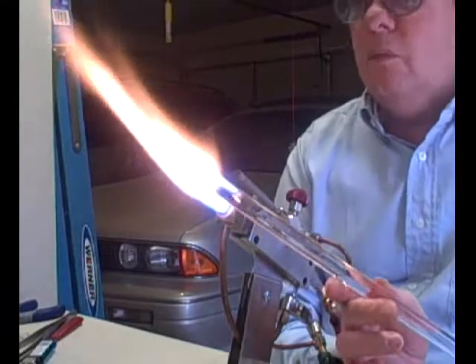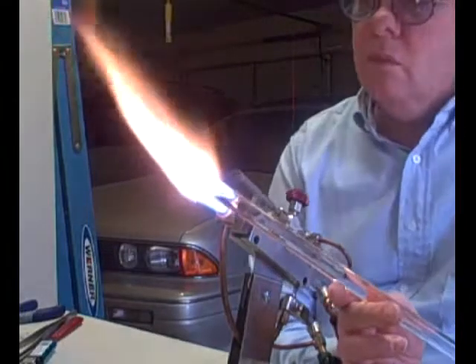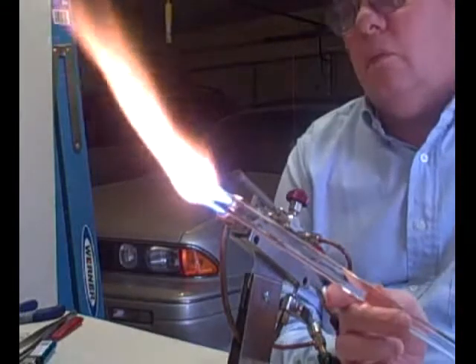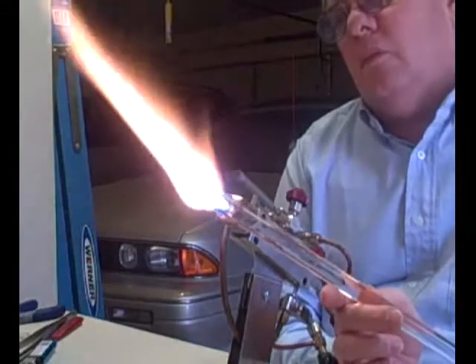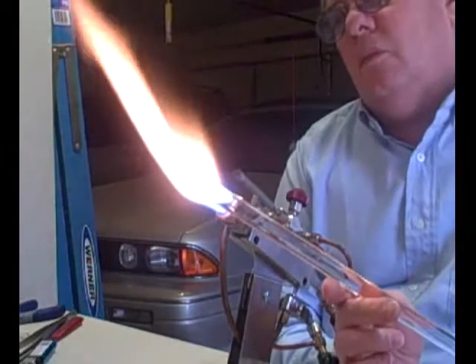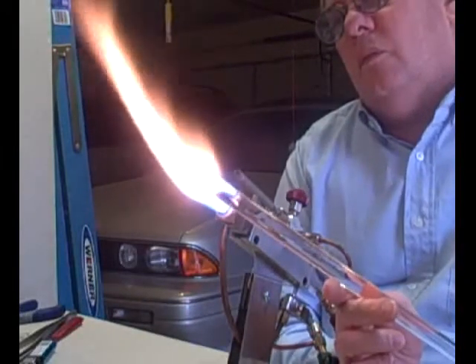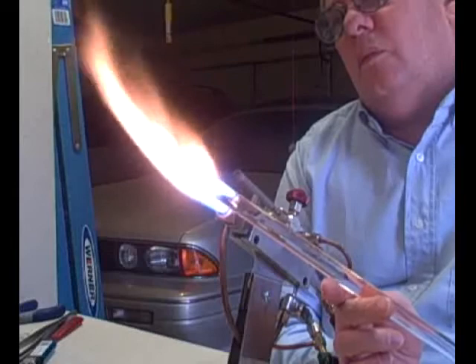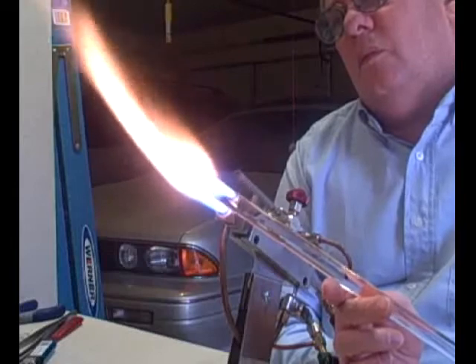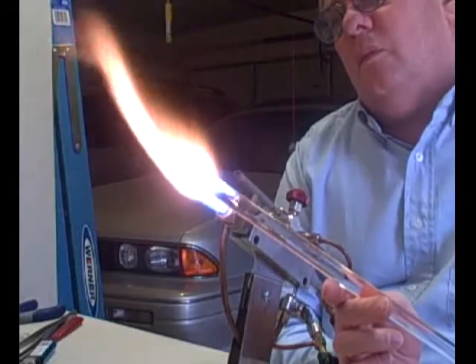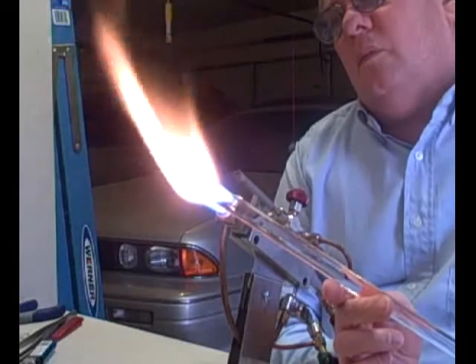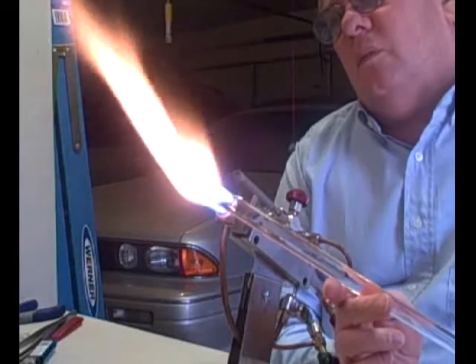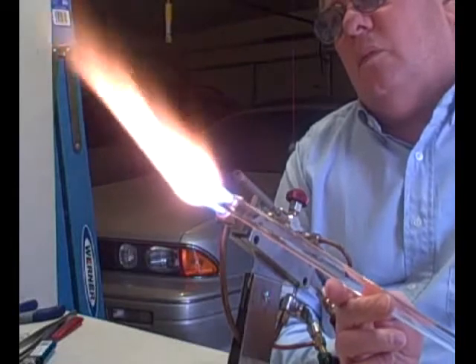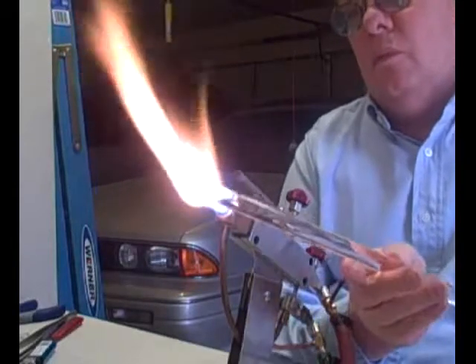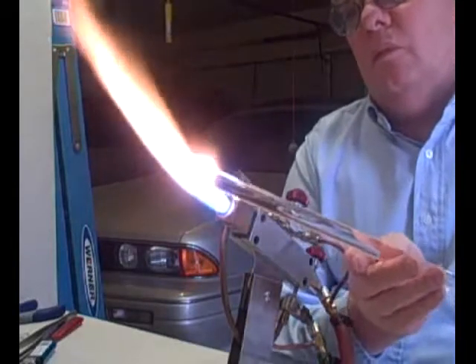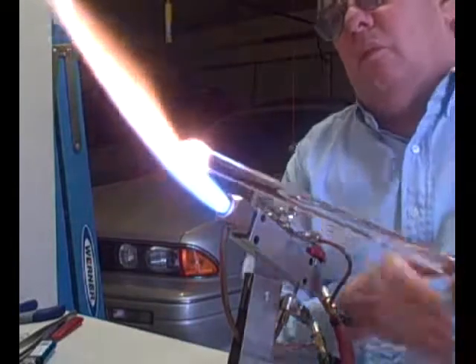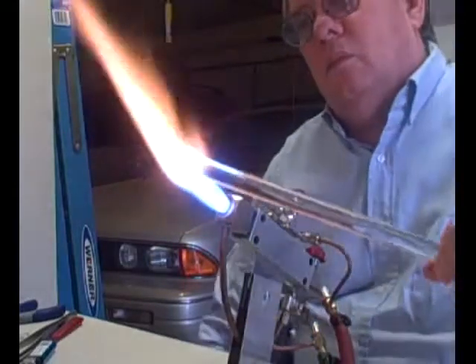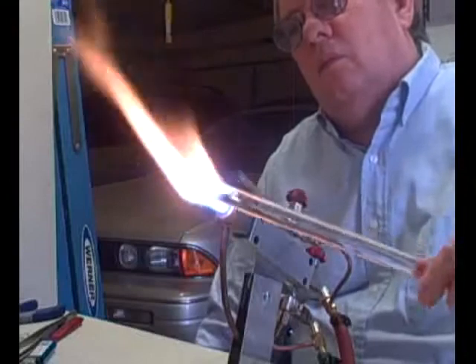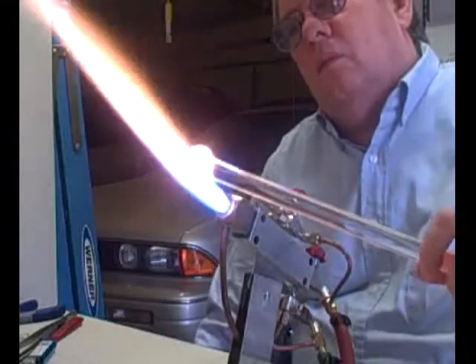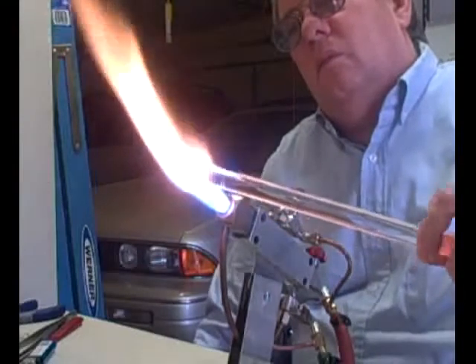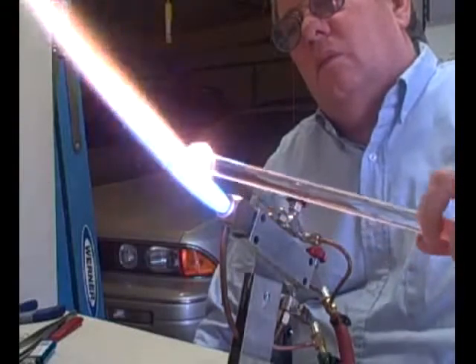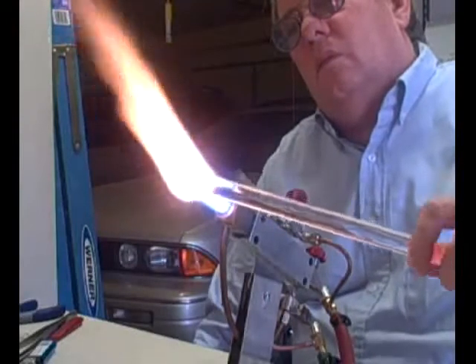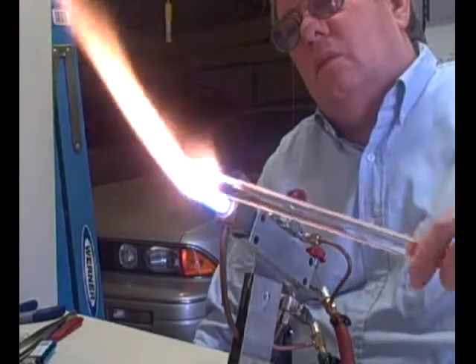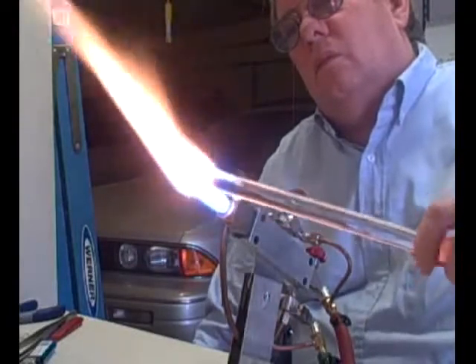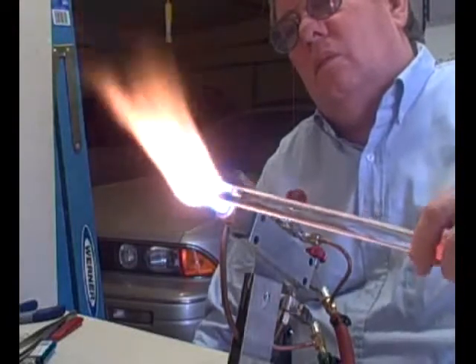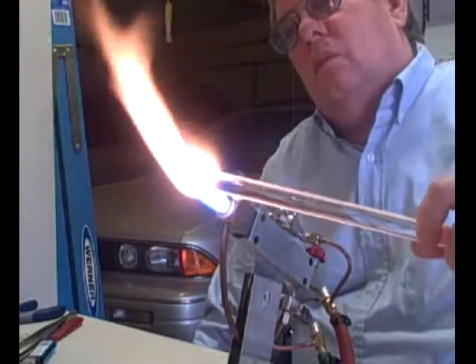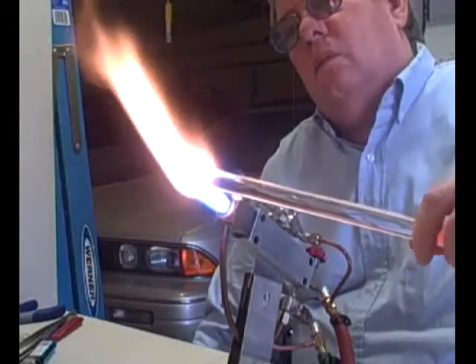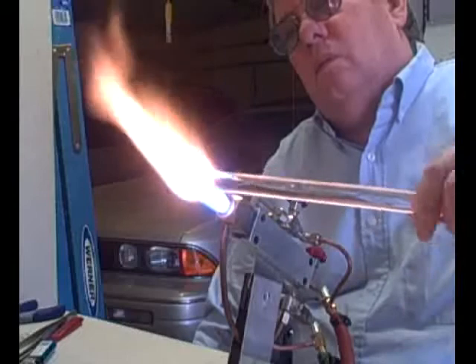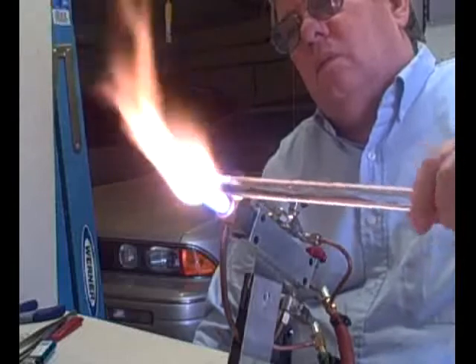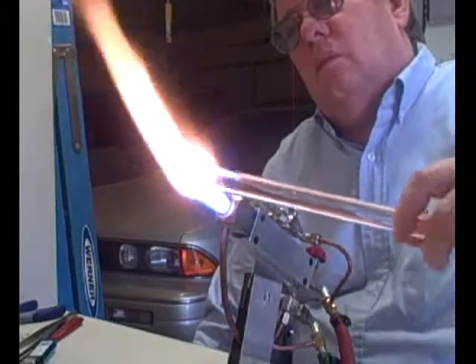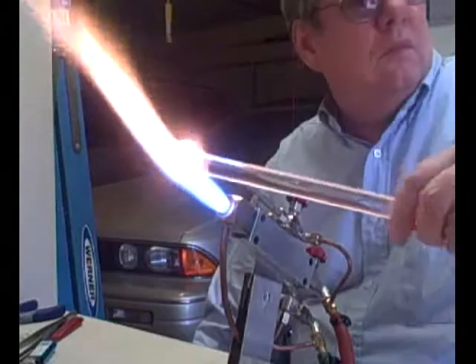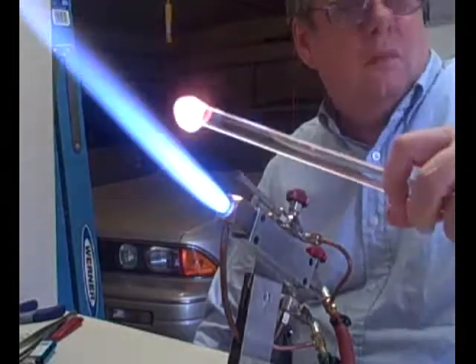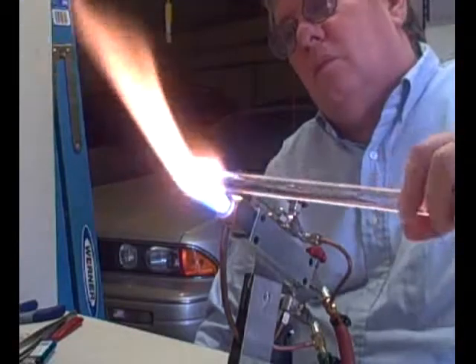Alright, I'm just making a cute little whale out of a 15mm rod. I've accelerated the video. I'm starting with a one inch gatherer and I'll form that into a teardrop, flatten it and shape it.